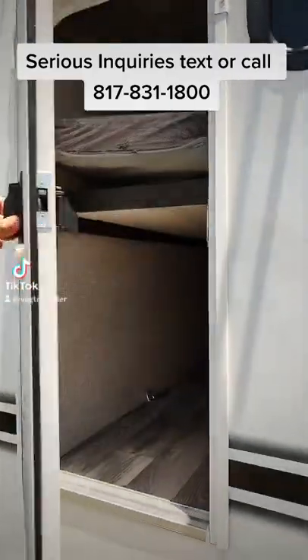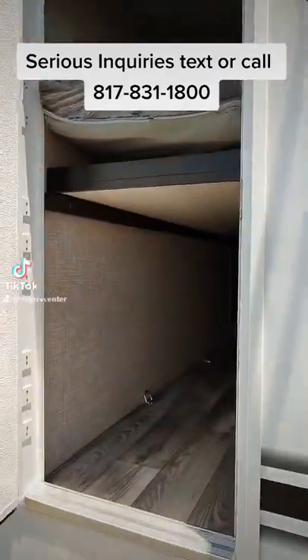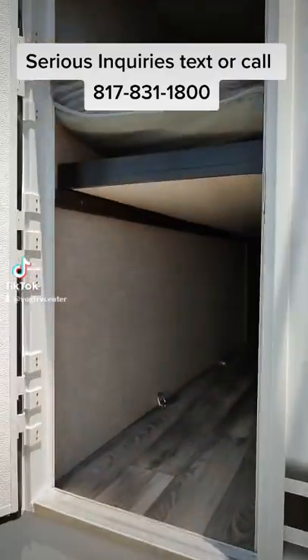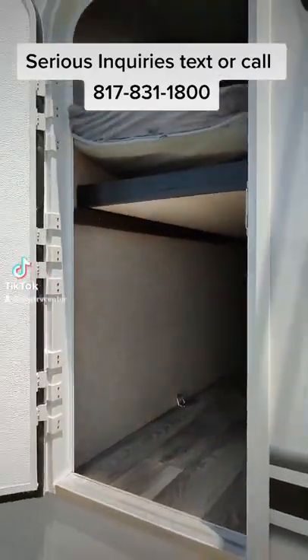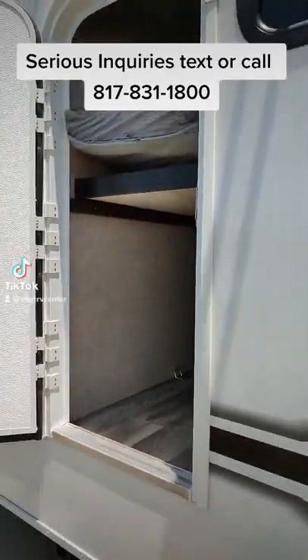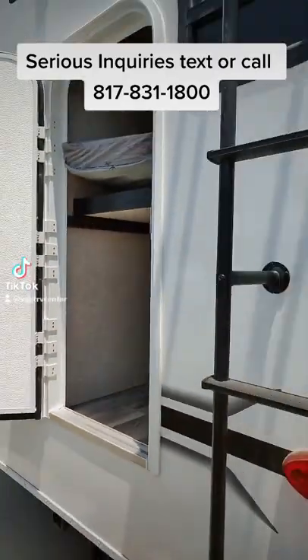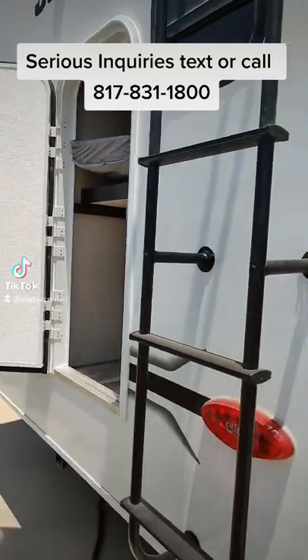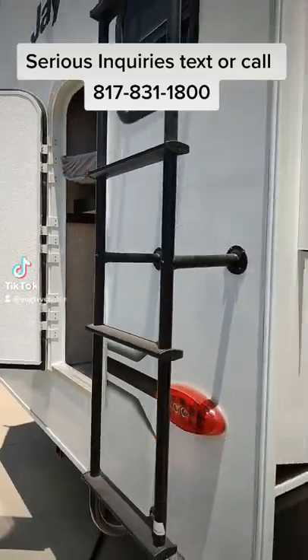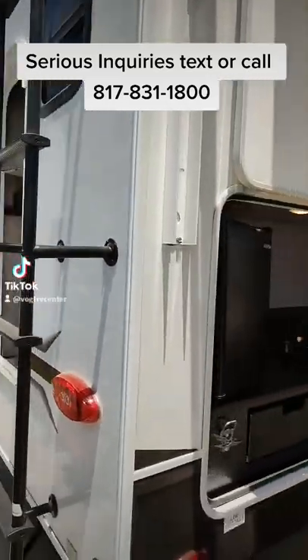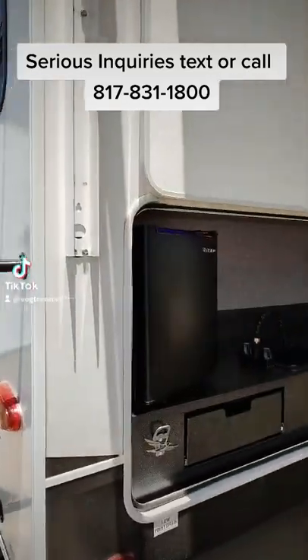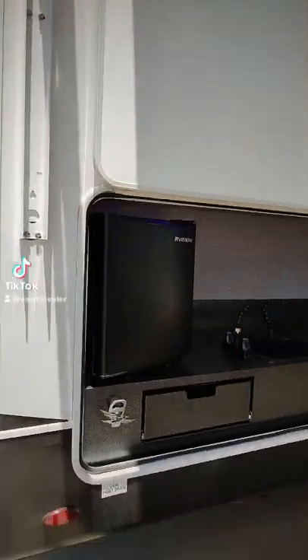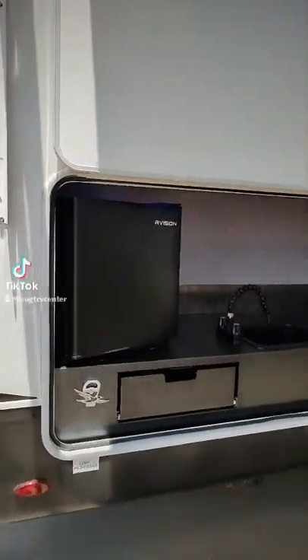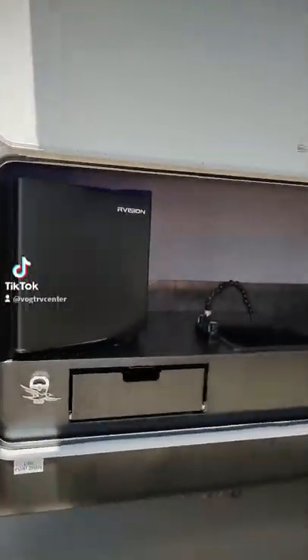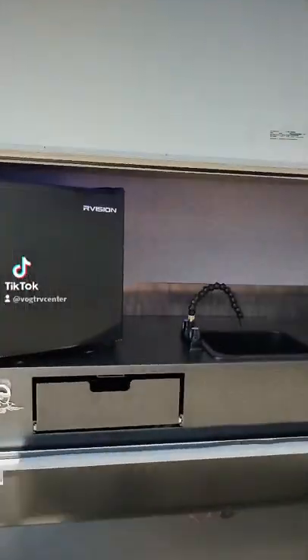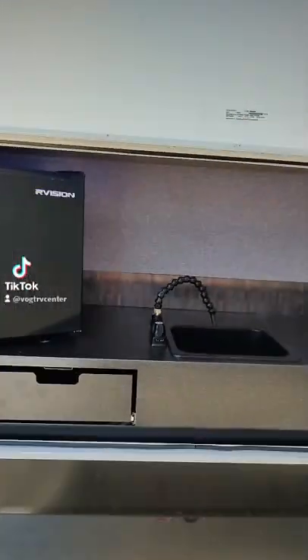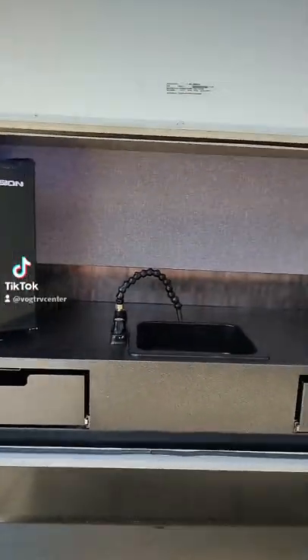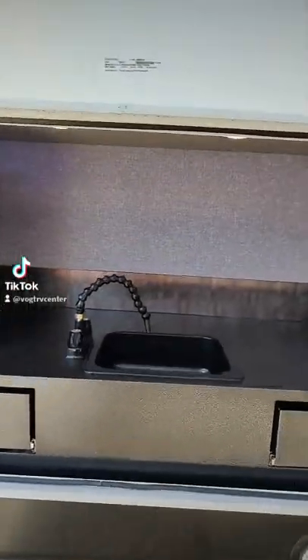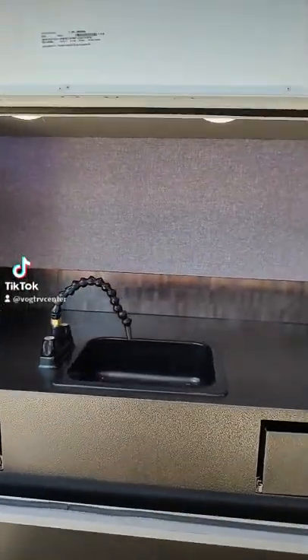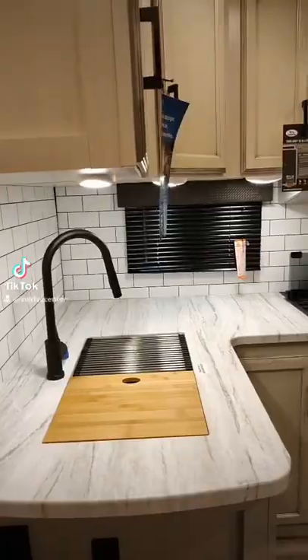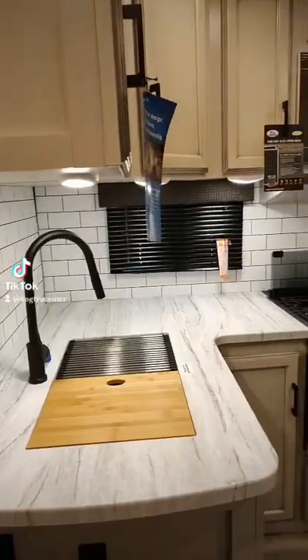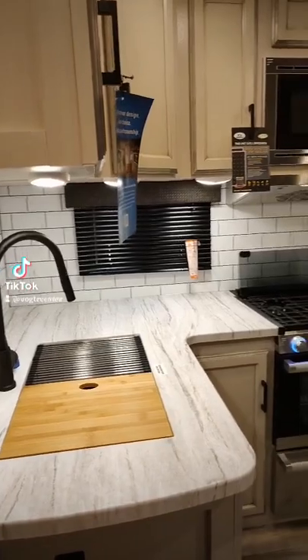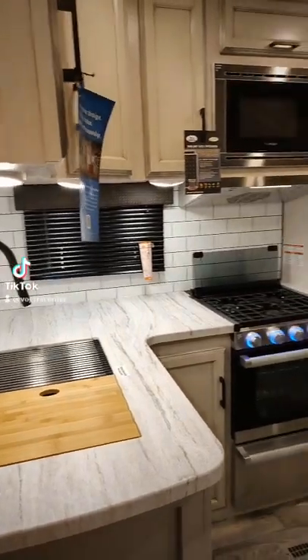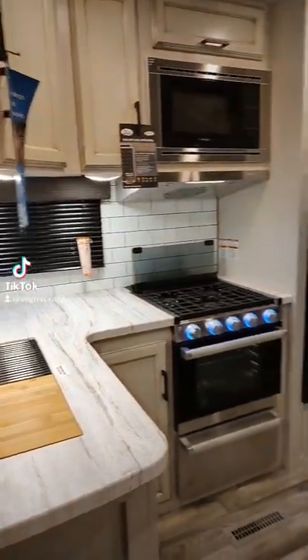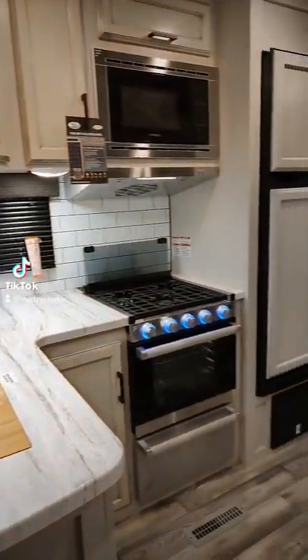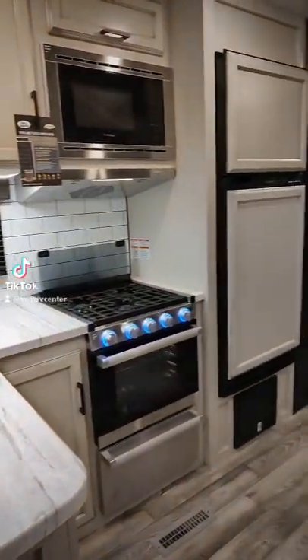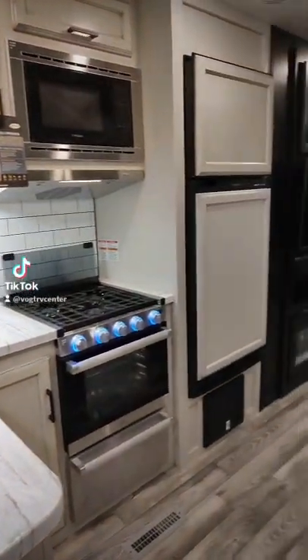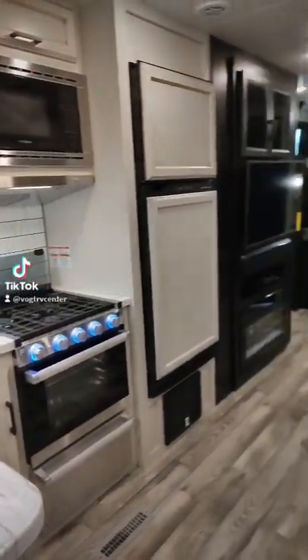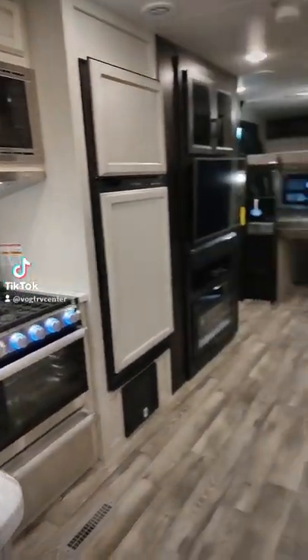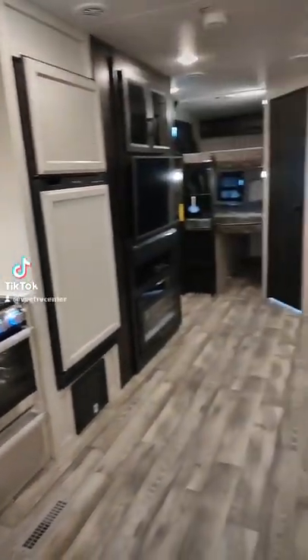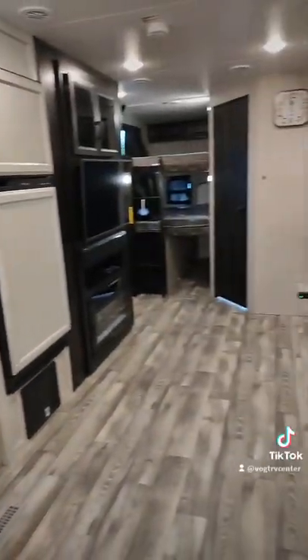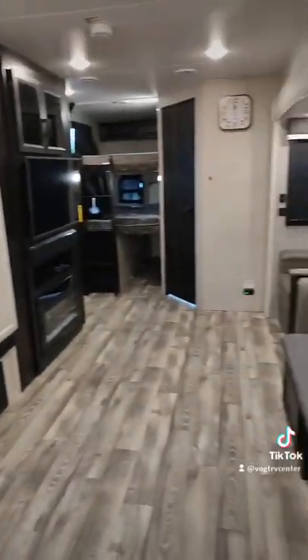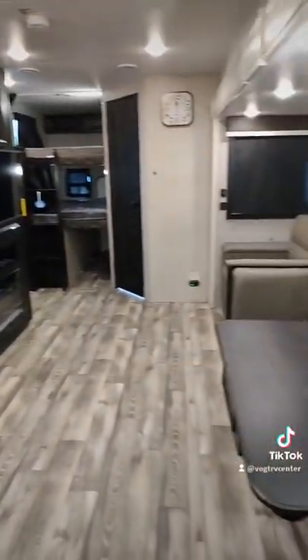There's a neat door in the back that accesses the bunk area, and then around the corner a neat outdoor kitchen with a sink, refrigerator, and storage. Nice galley area here with a 12-volt refrigerator.